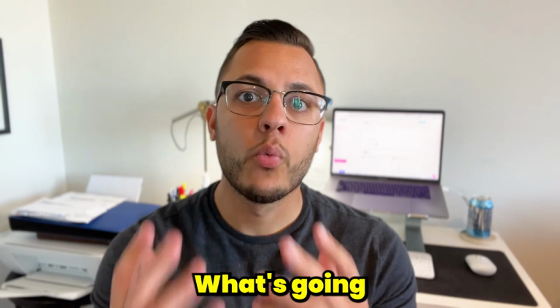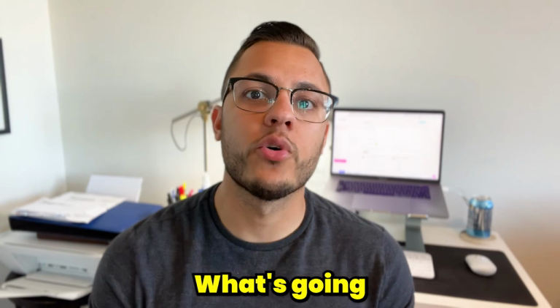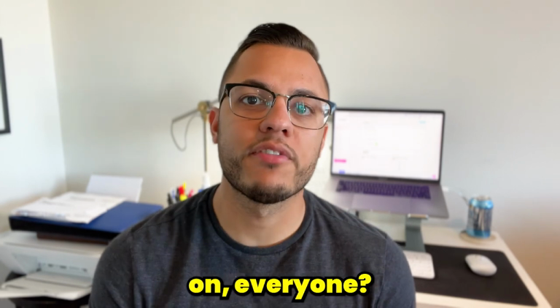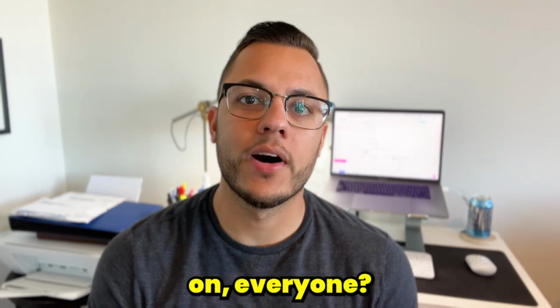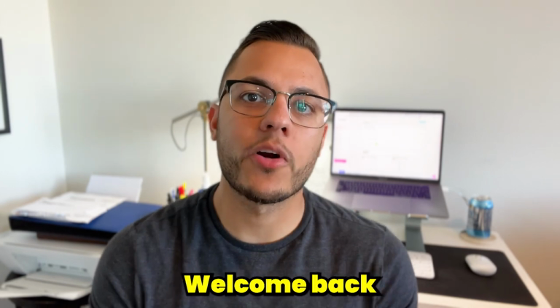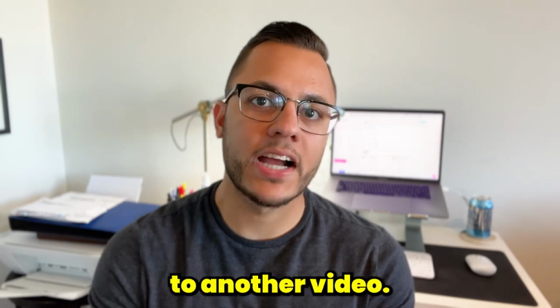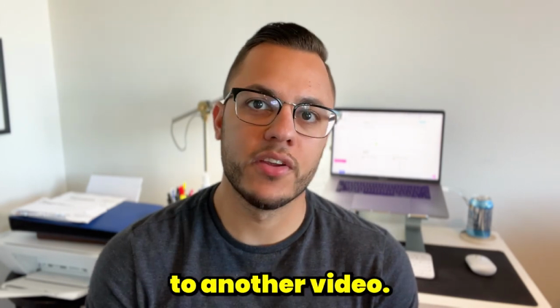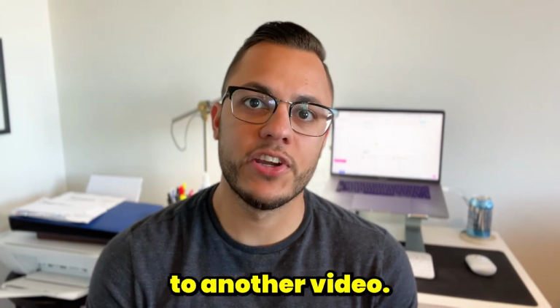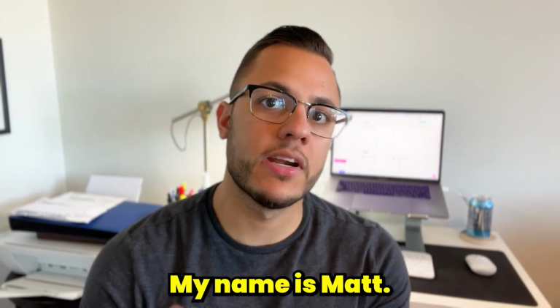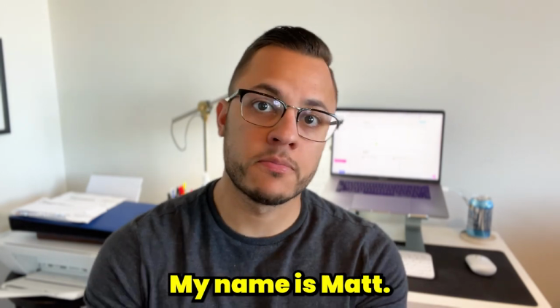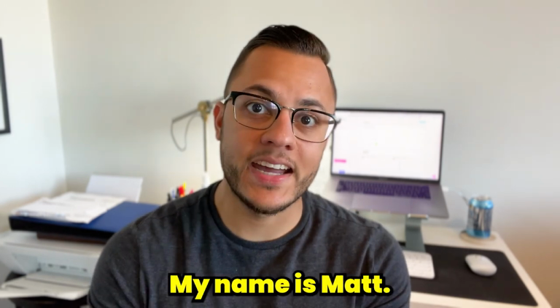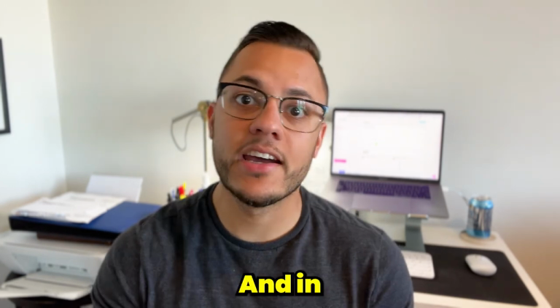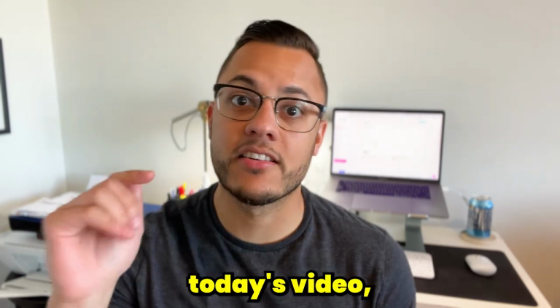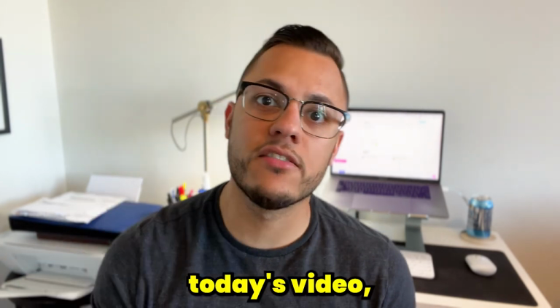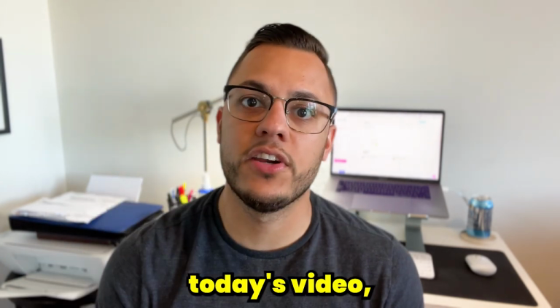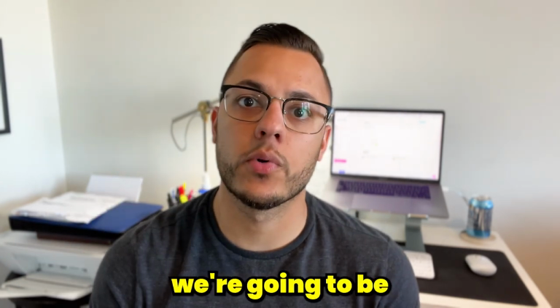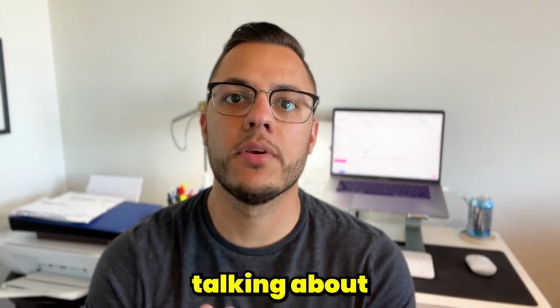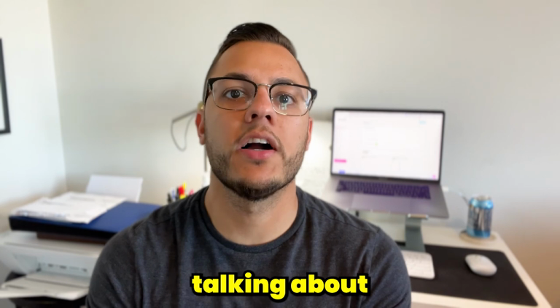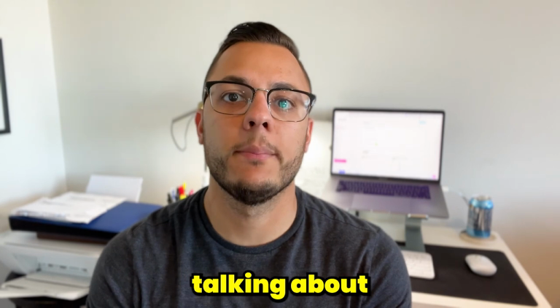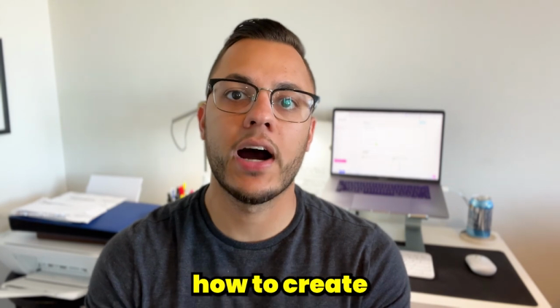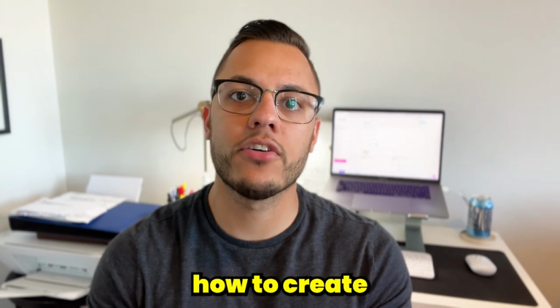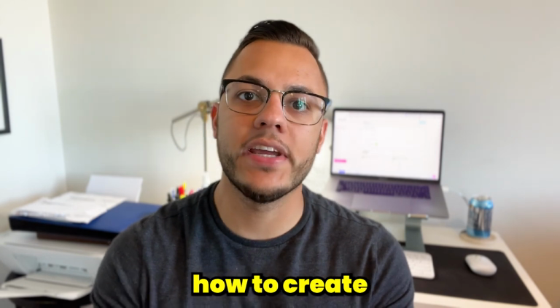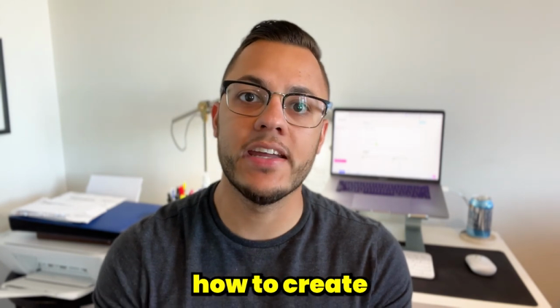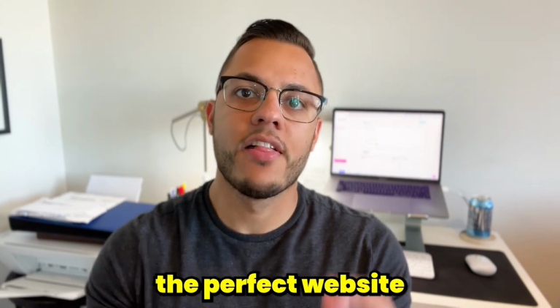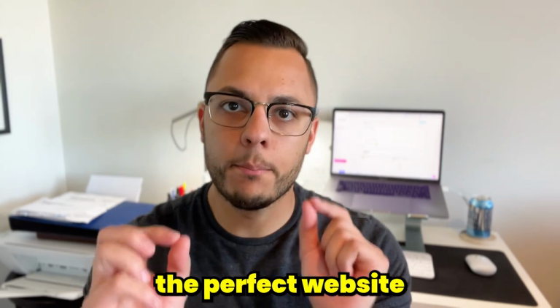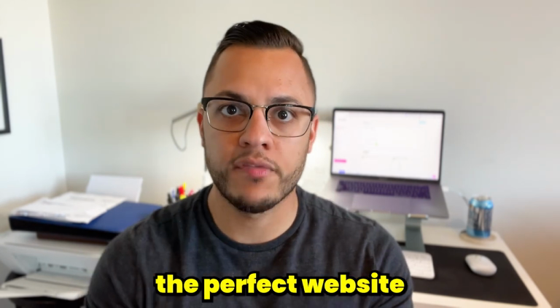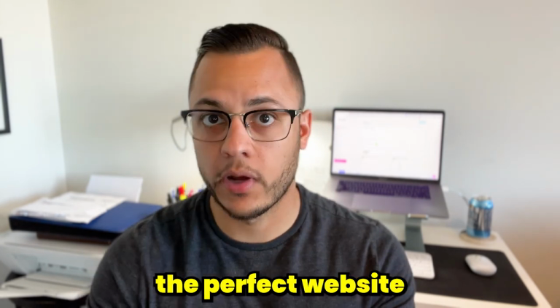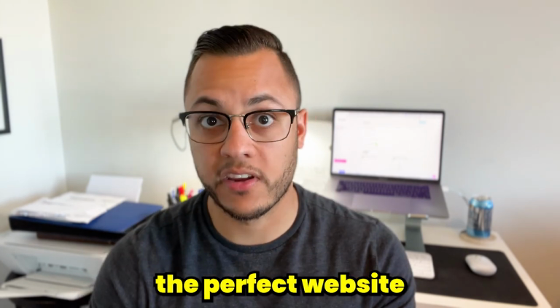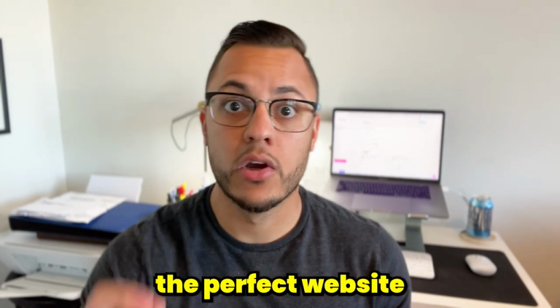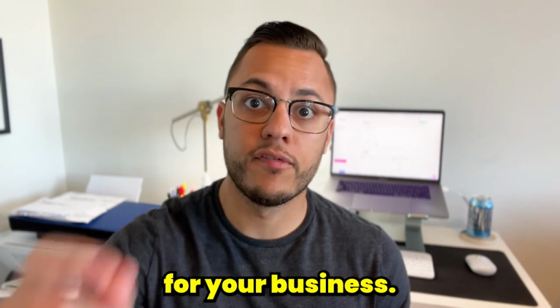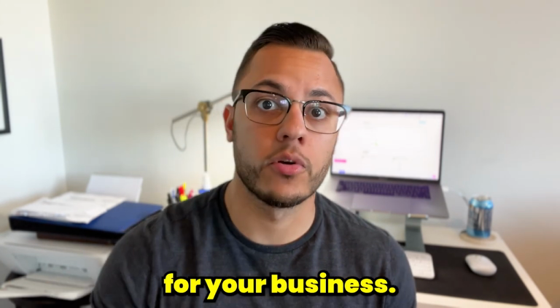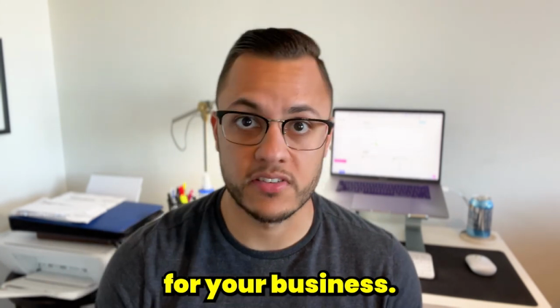What's going on everyone? Welcome back to another video. My name is Matt and in today's video we're going to be talking about how to create the perfect website for your business.